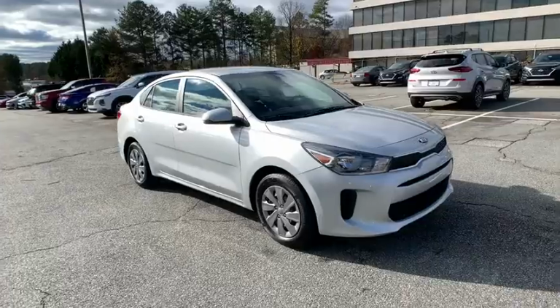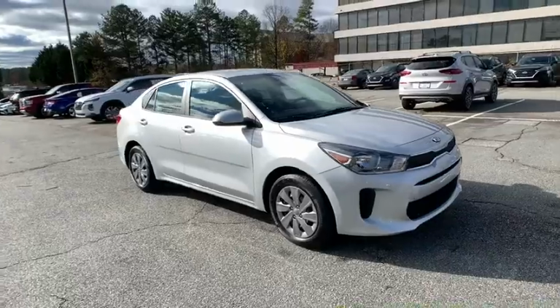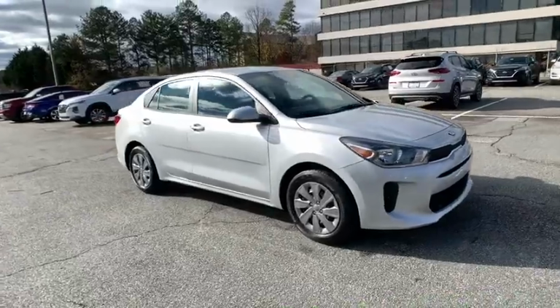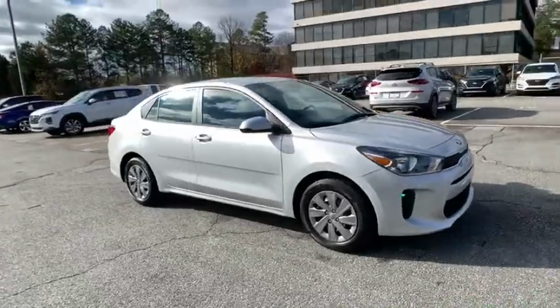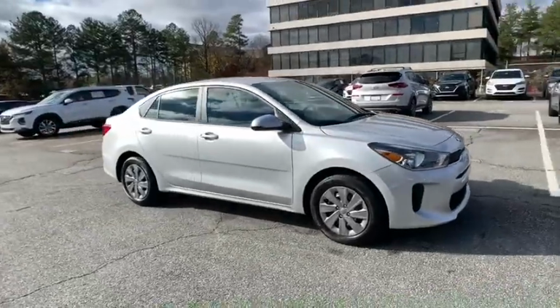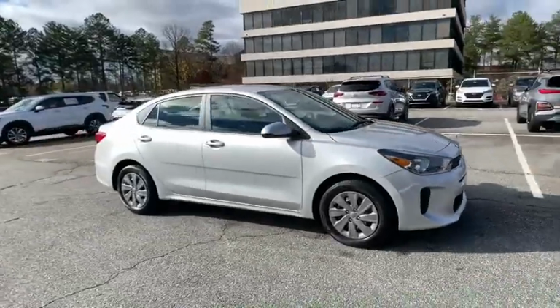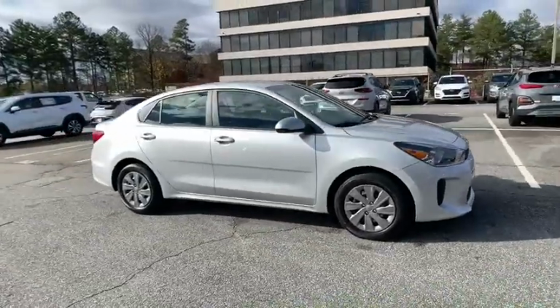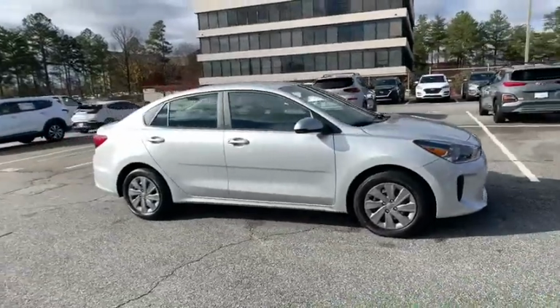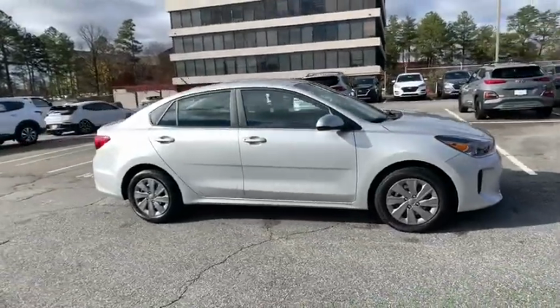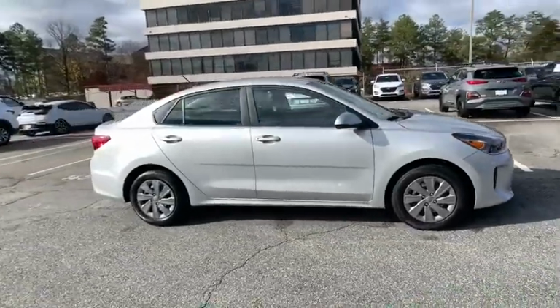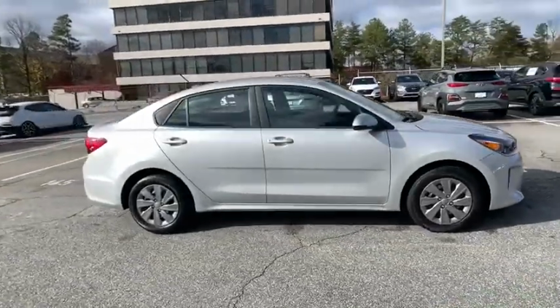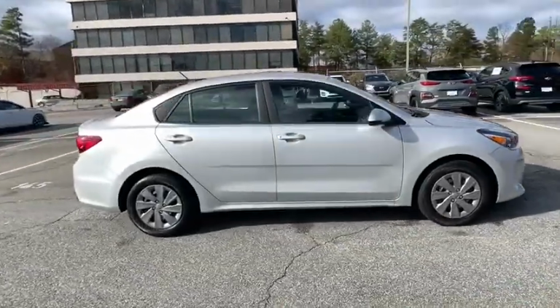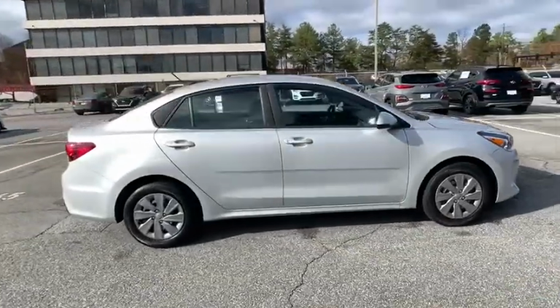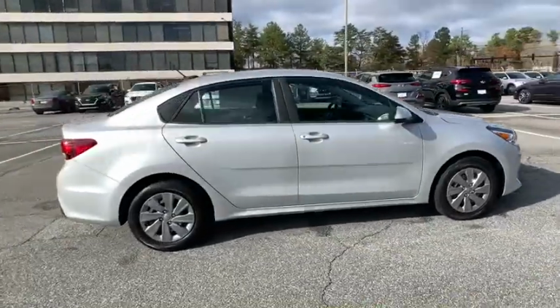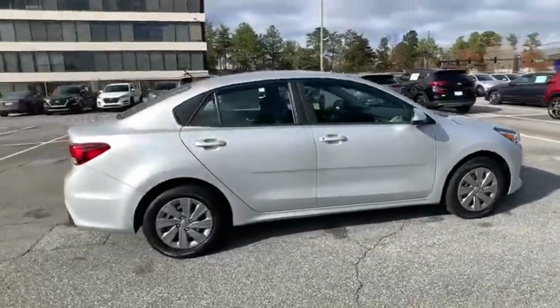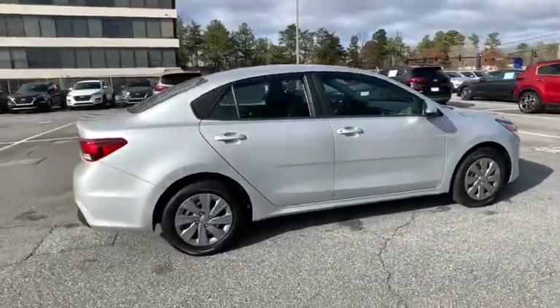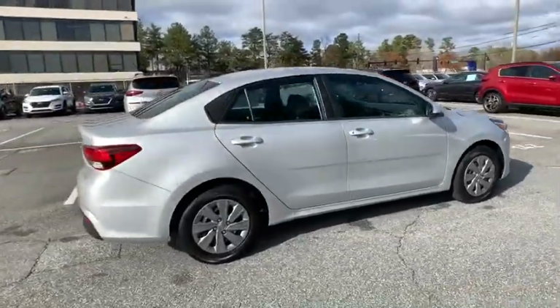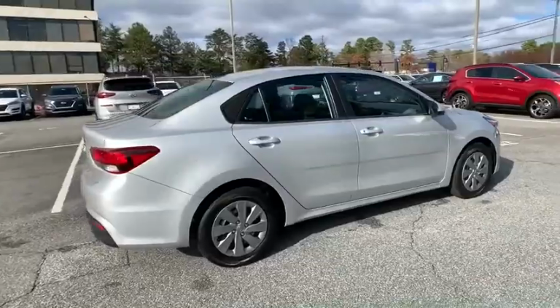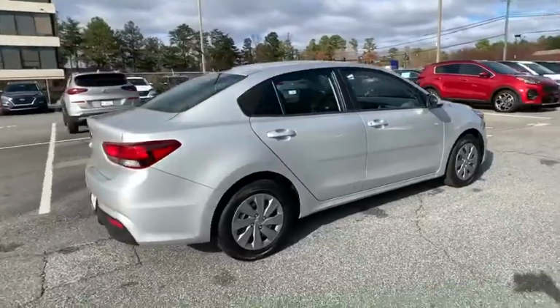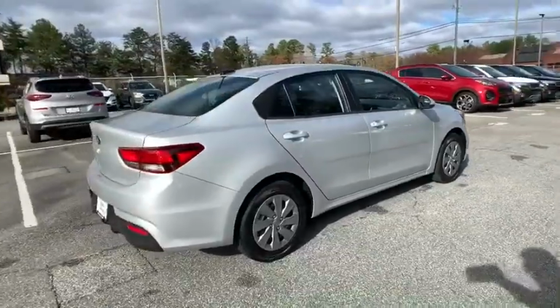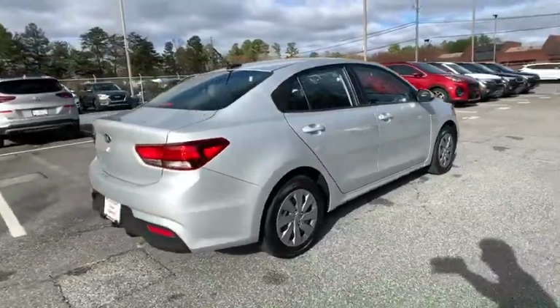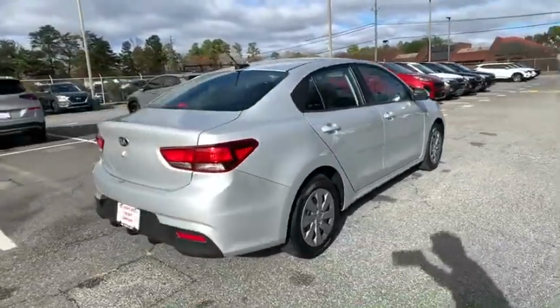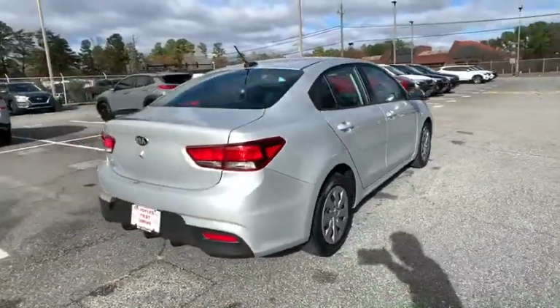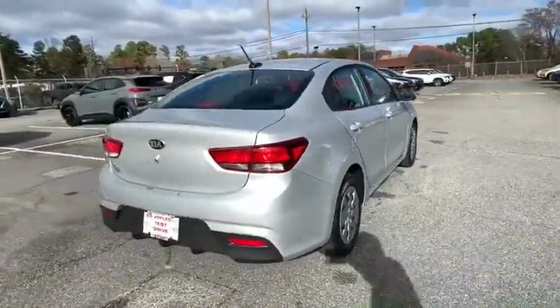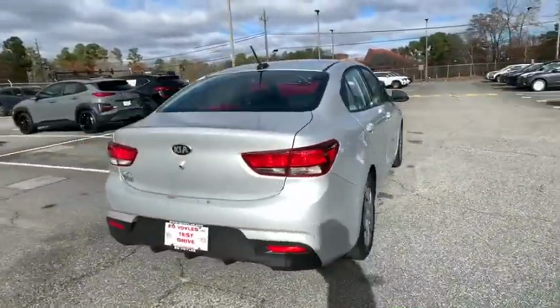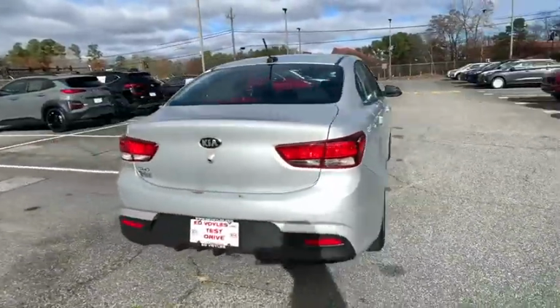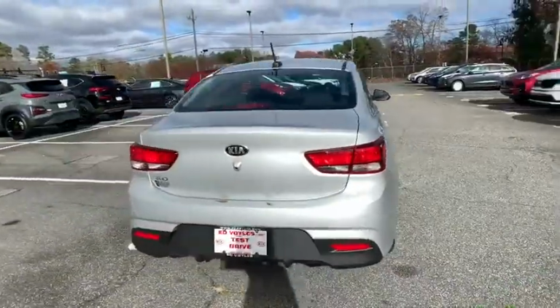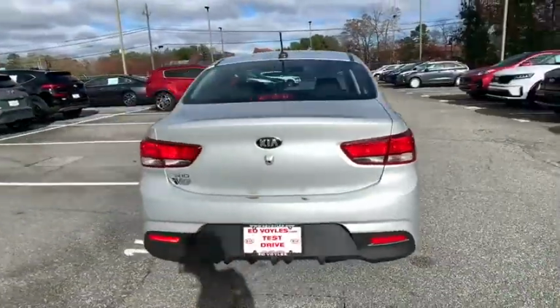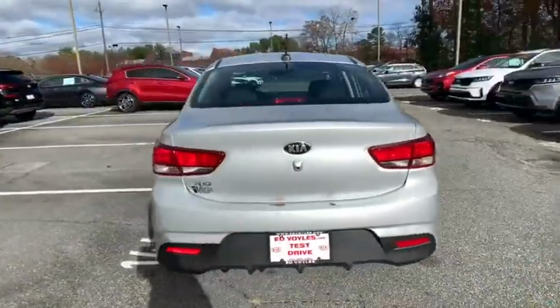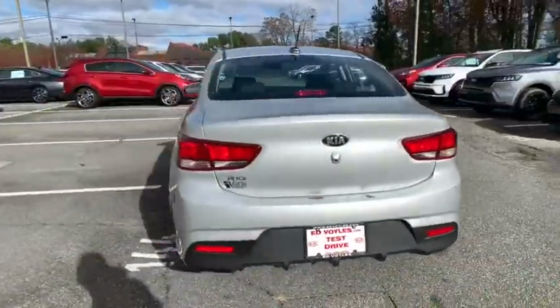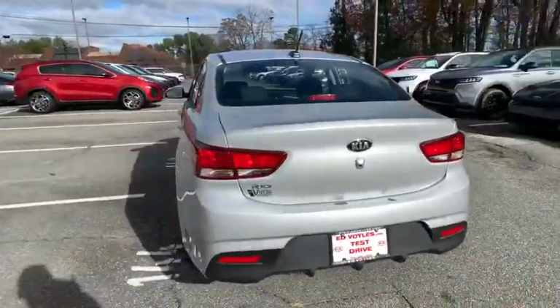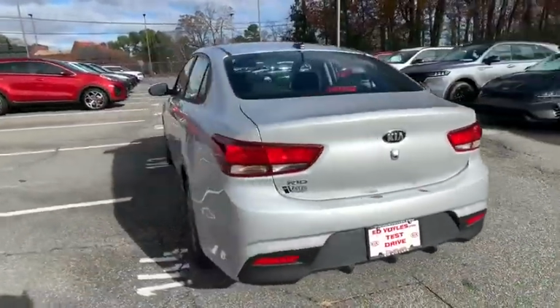Take a ride in the 2020 Kia Rio. The Rio delivers sprightly performance, great fuel economy, and agile handling, all in a stylish package.